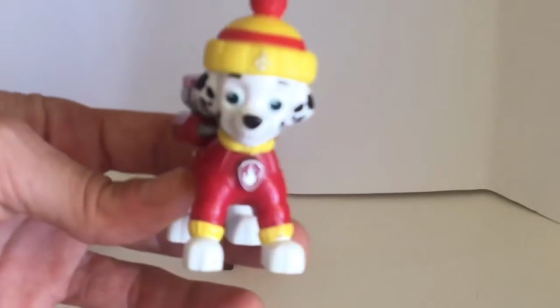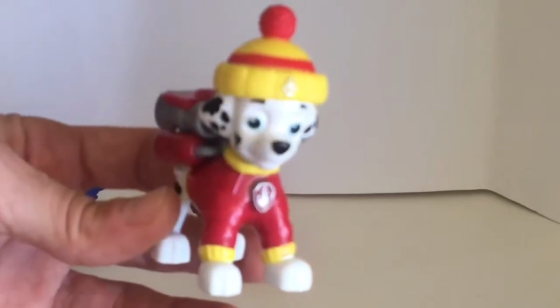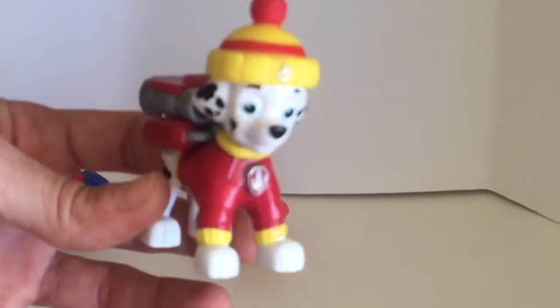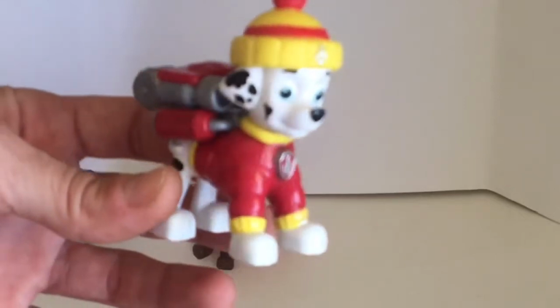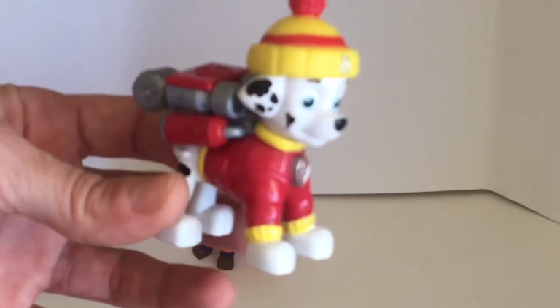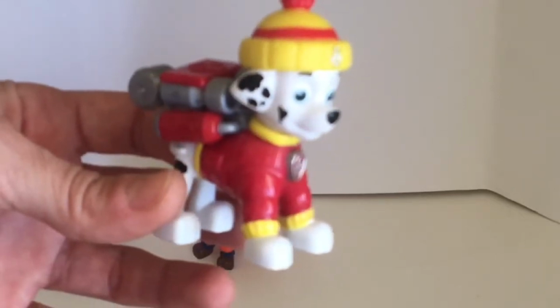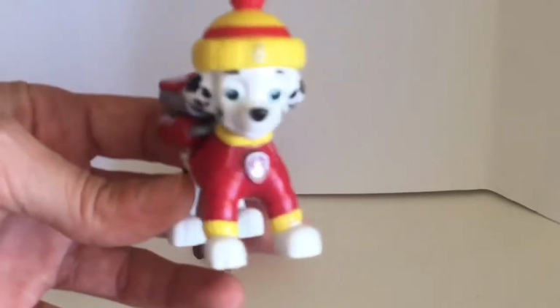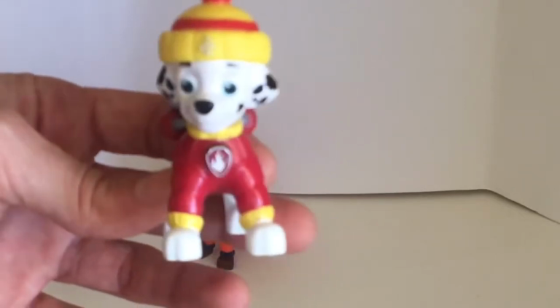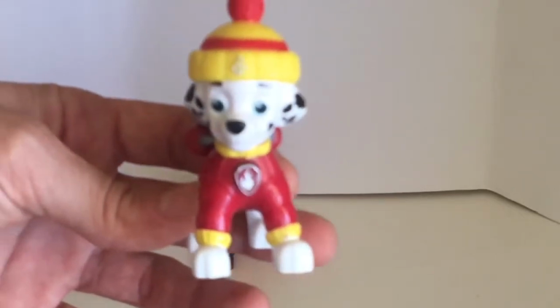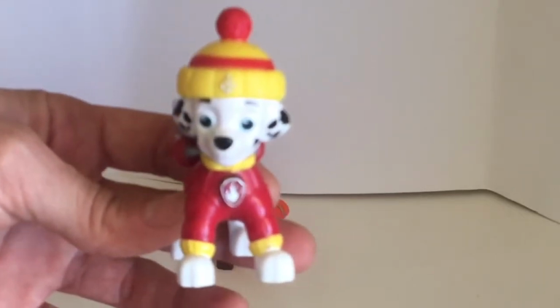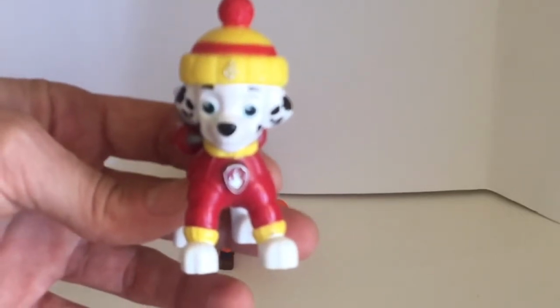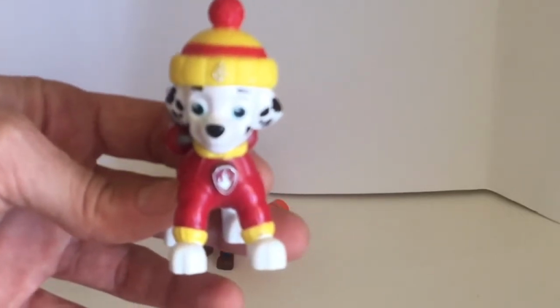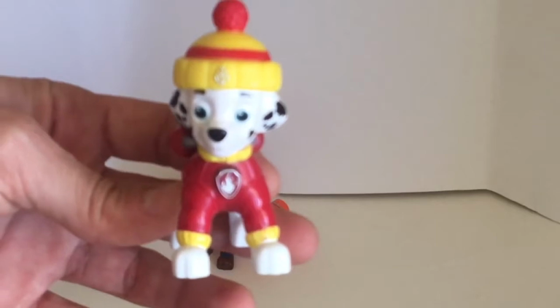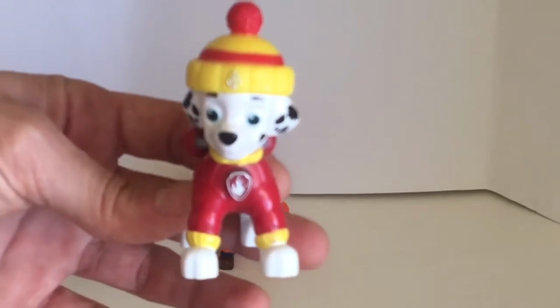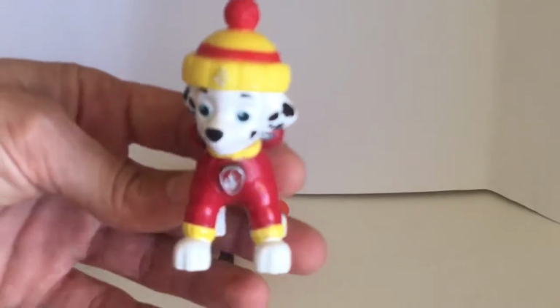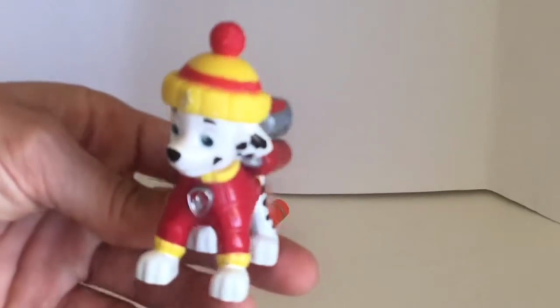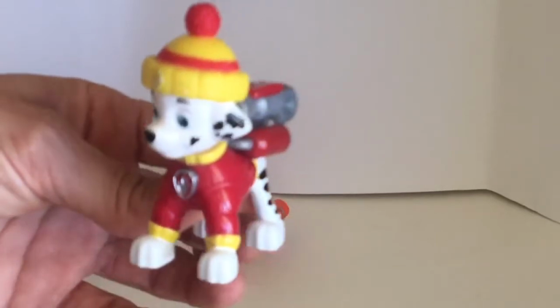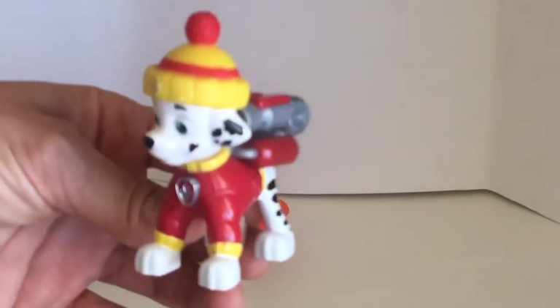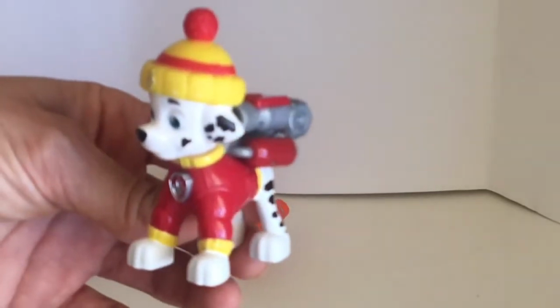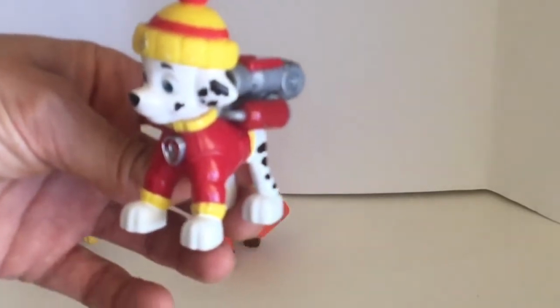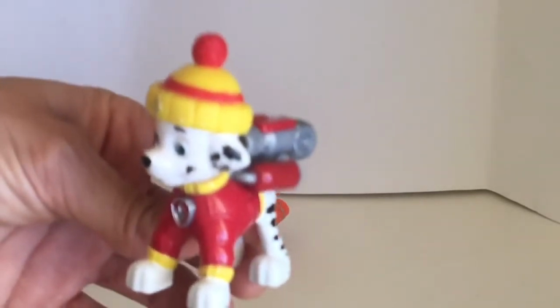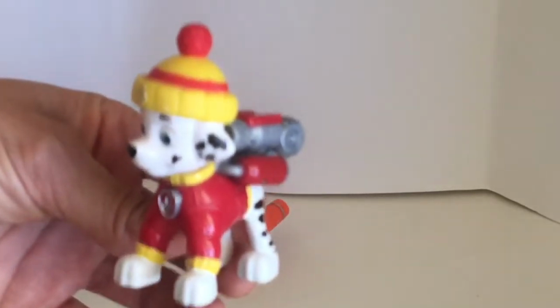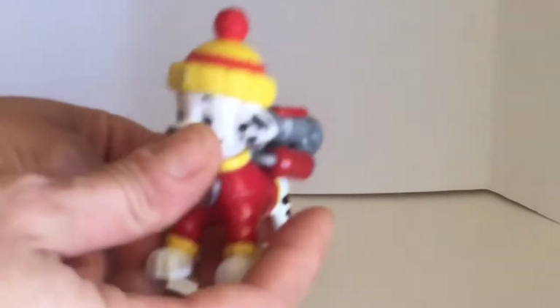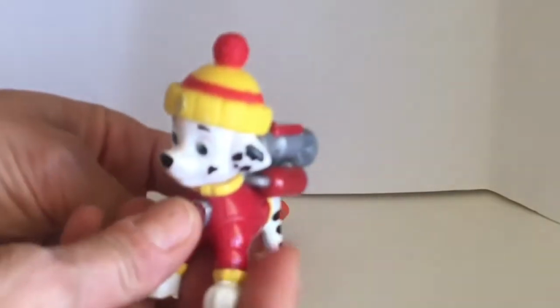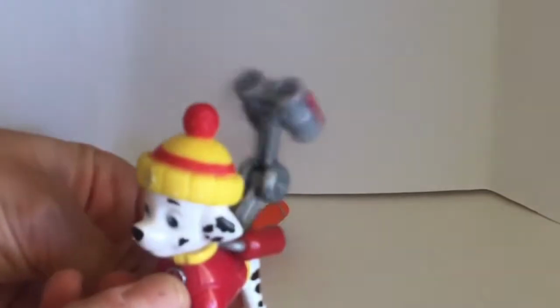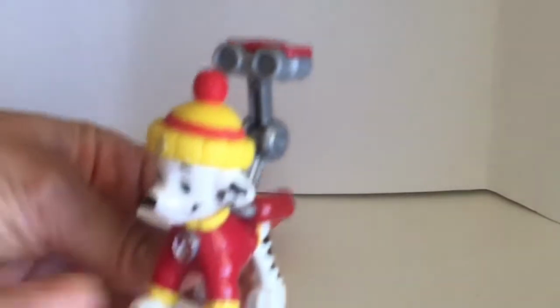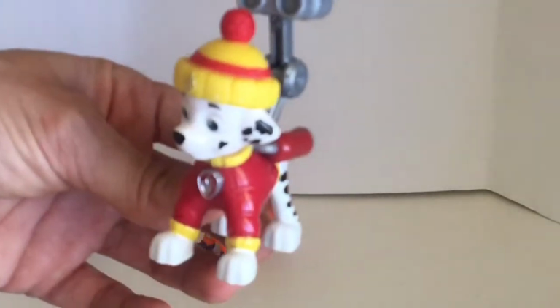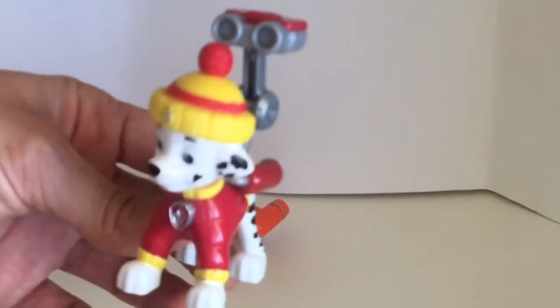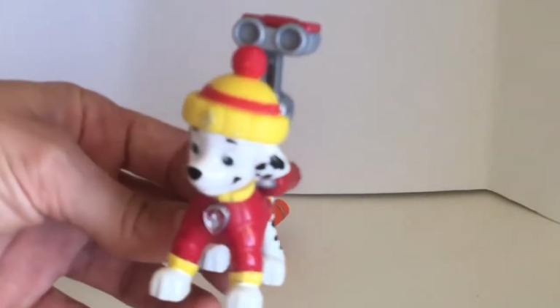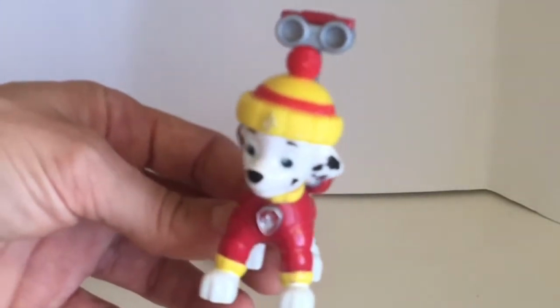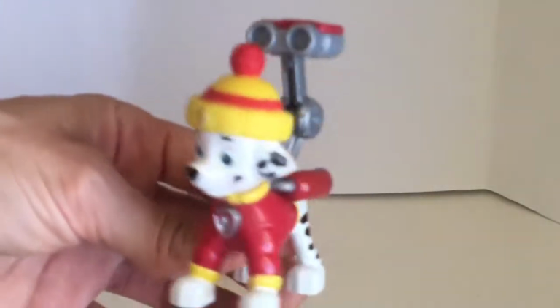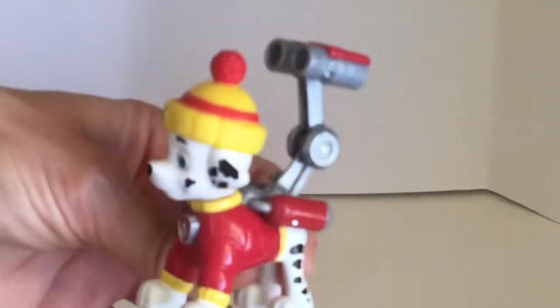Look who it is — it's Marshall the Dalmatian! He's a silly pup and he's a firefighting pup too. Let's see what his pup pack transforms into when you press his collar.